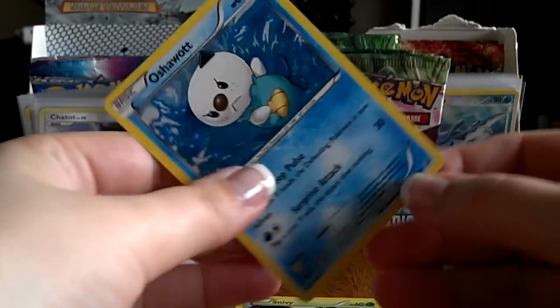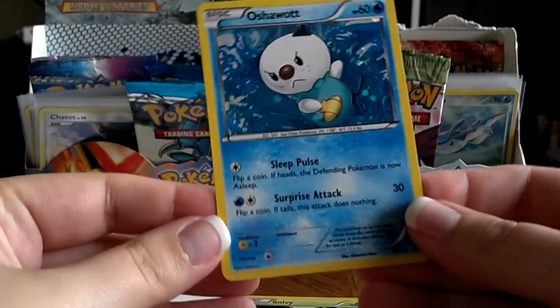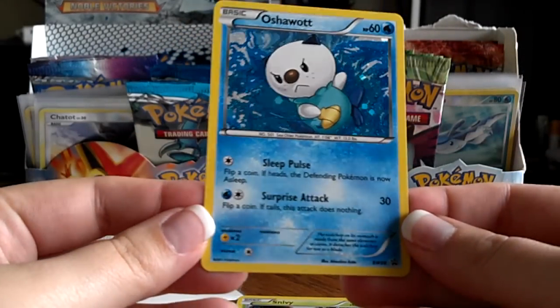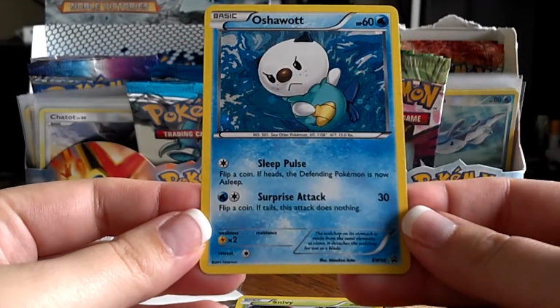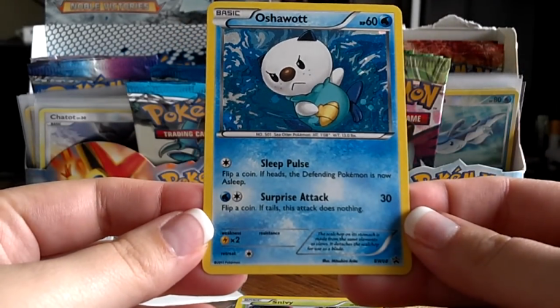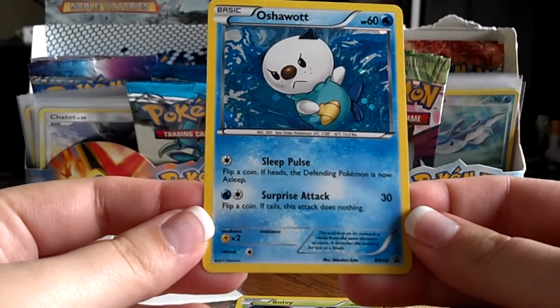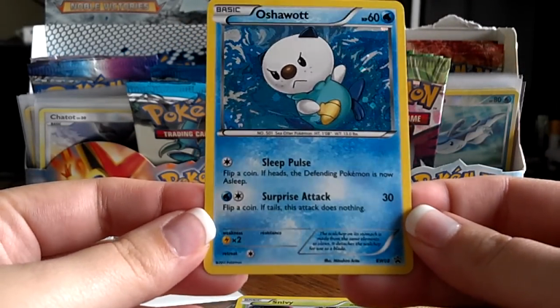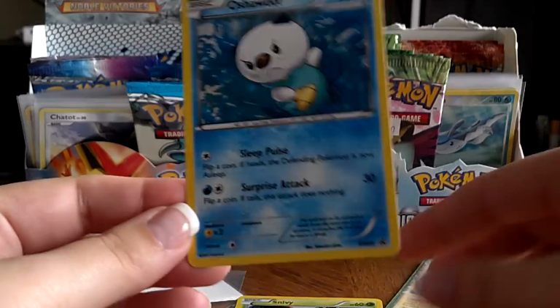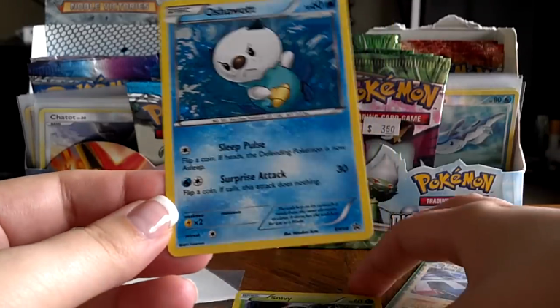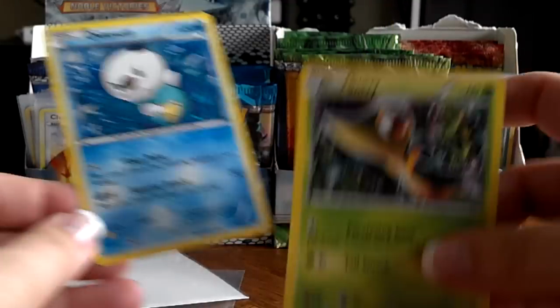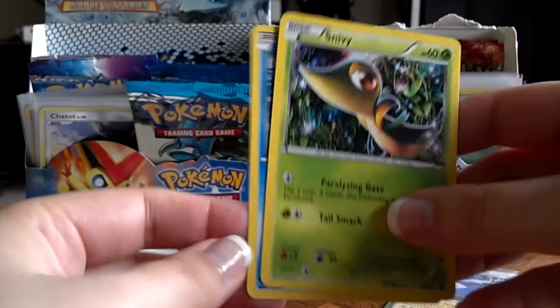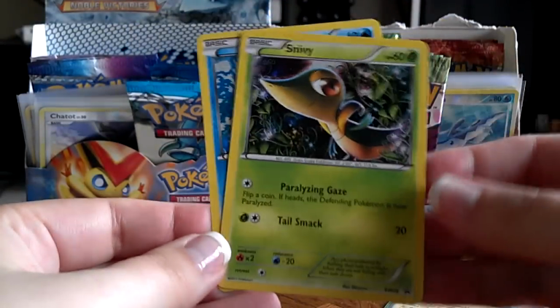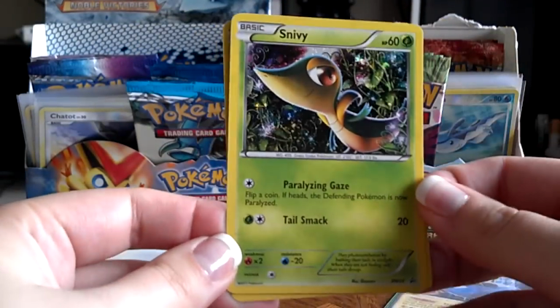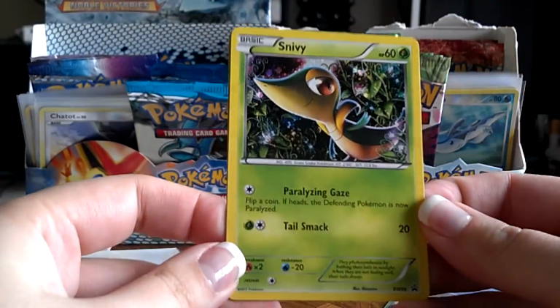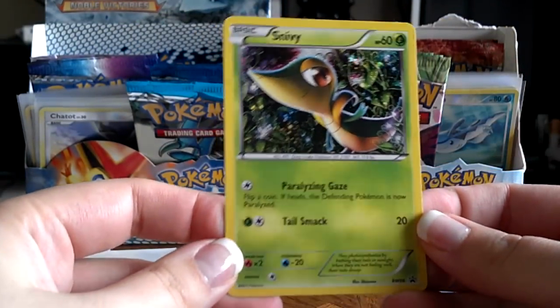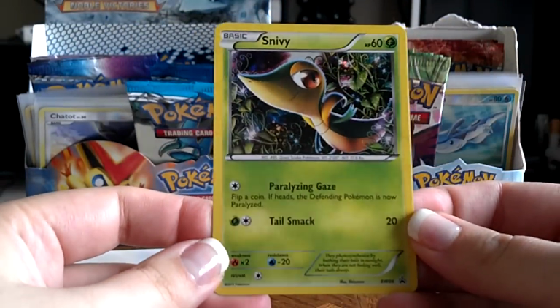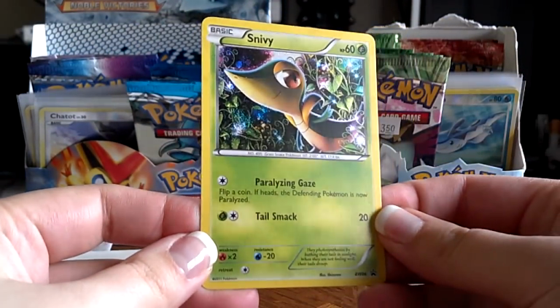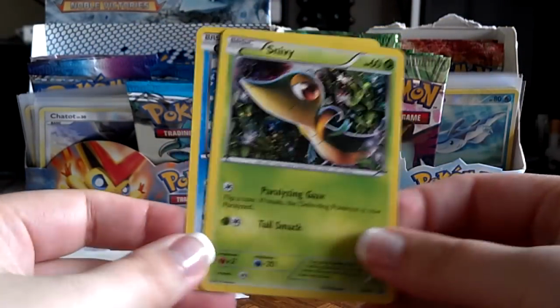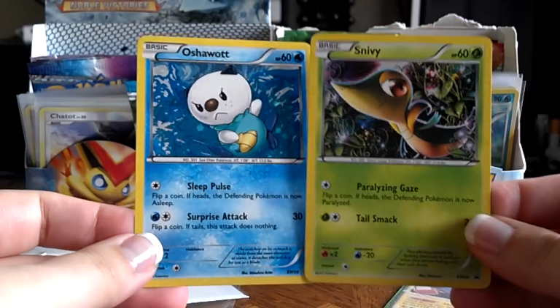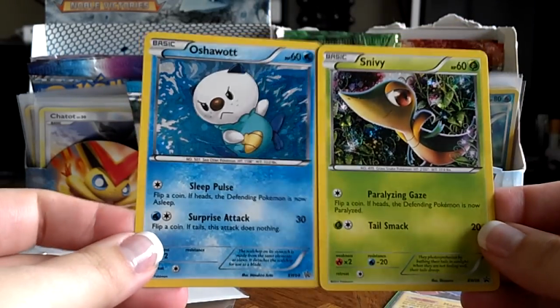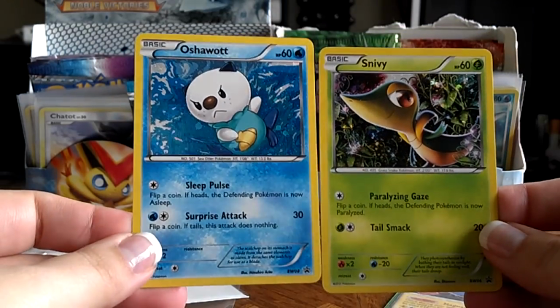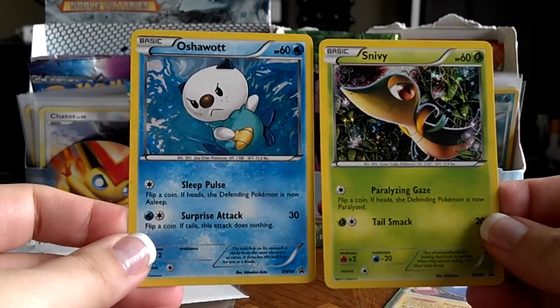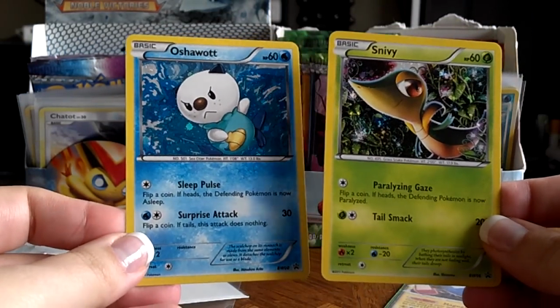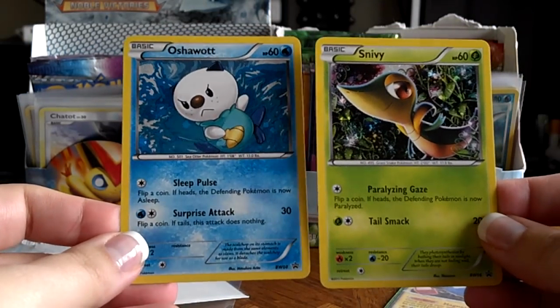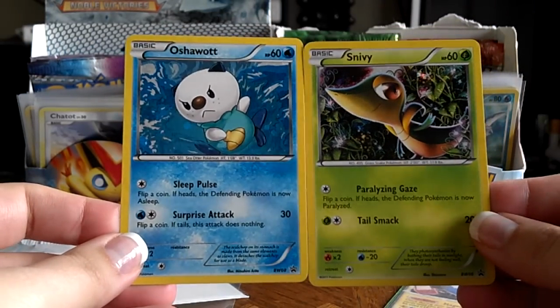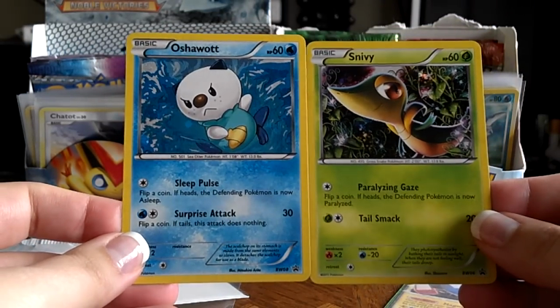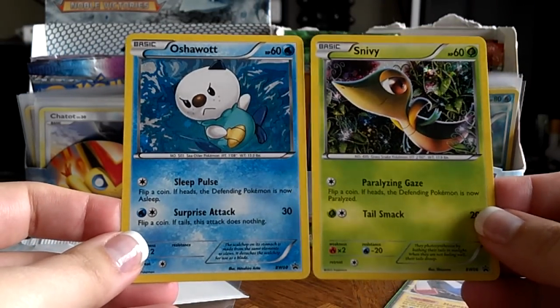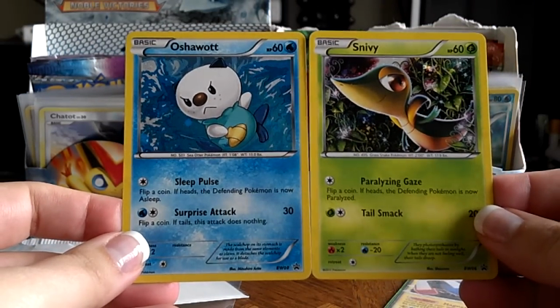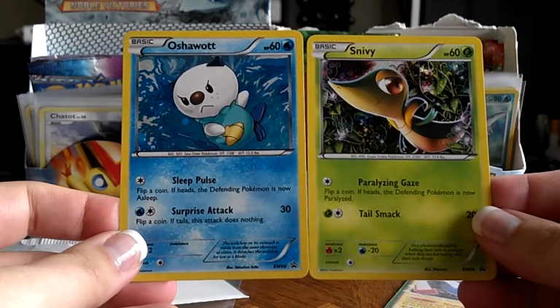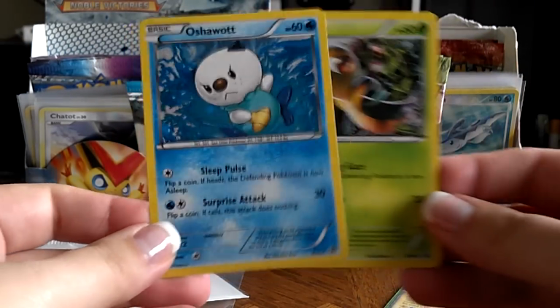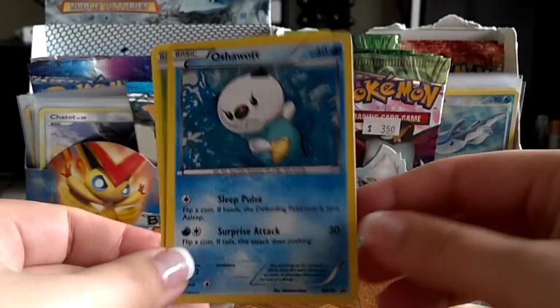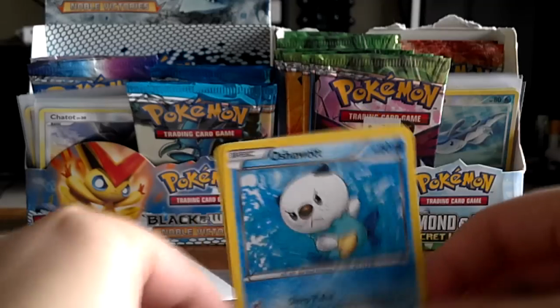Looks like Oshawott — Black and White number 8 promo. And he also included a Snivy Black and White number 6 promo. Those are both excellent, awesome cards from the Black and White promo series. Those are extras.